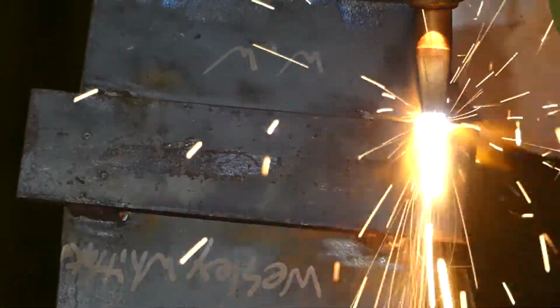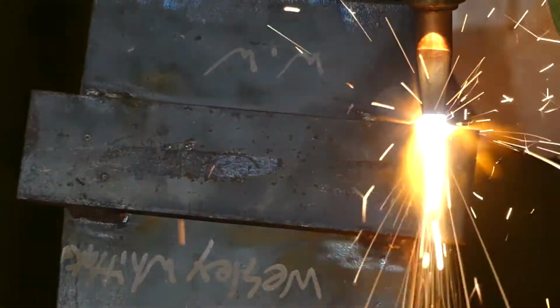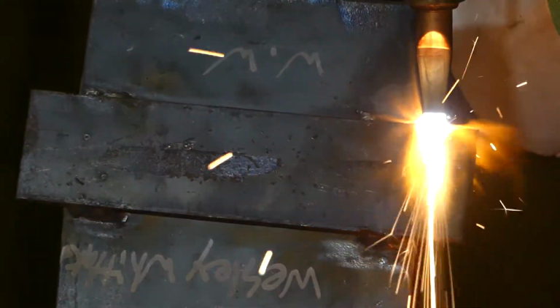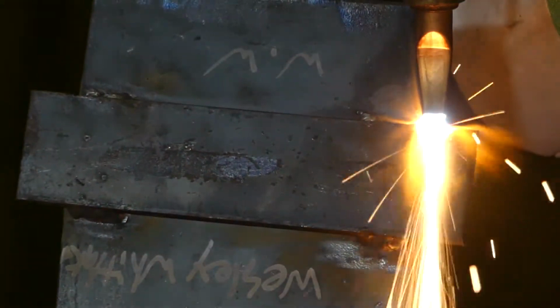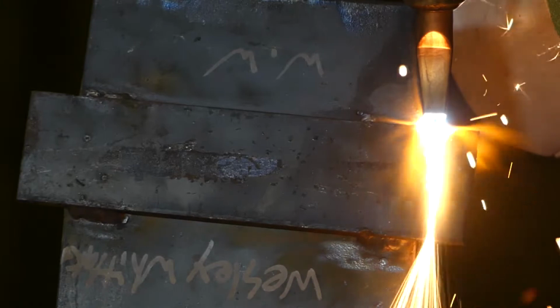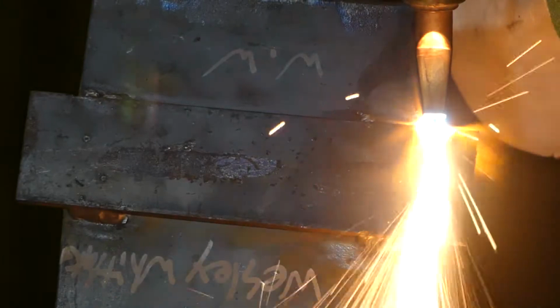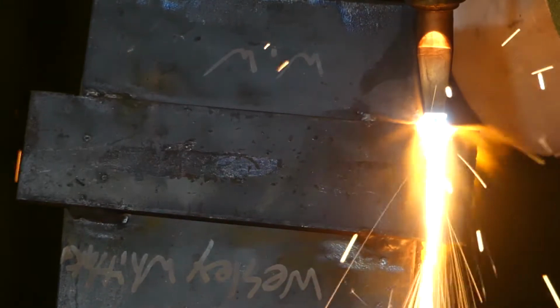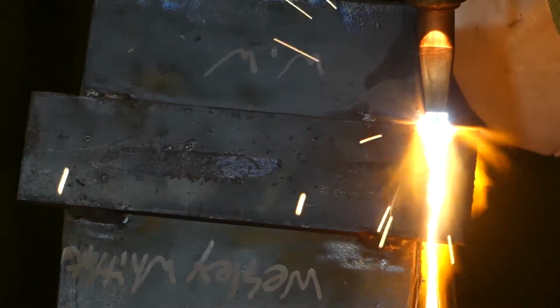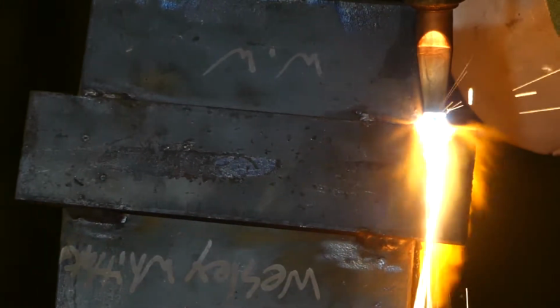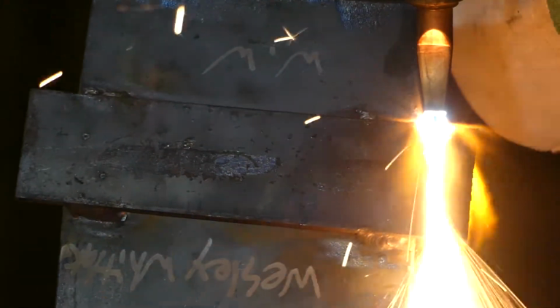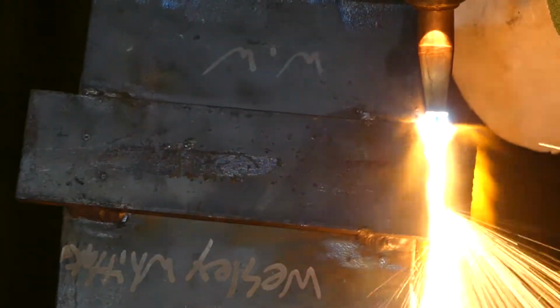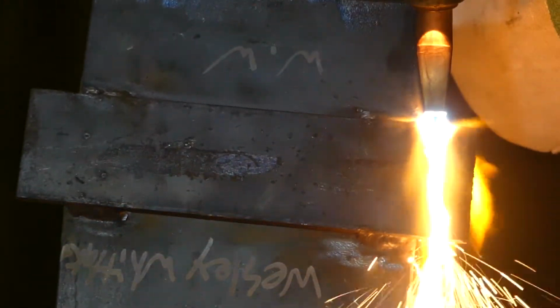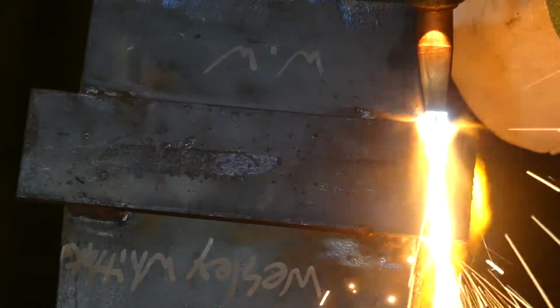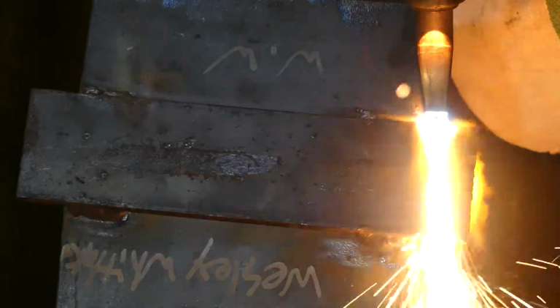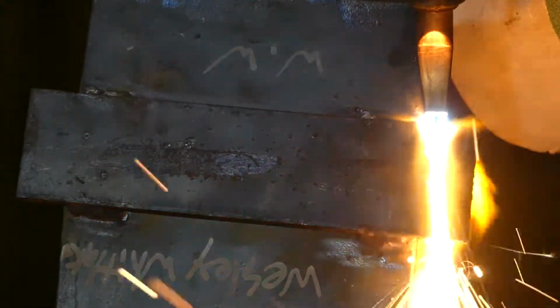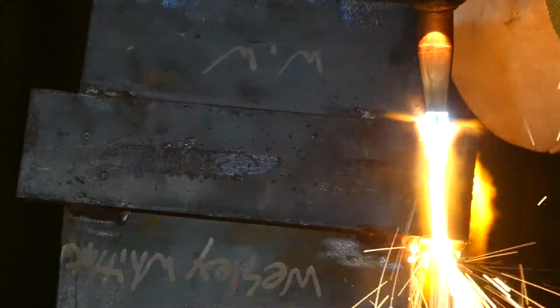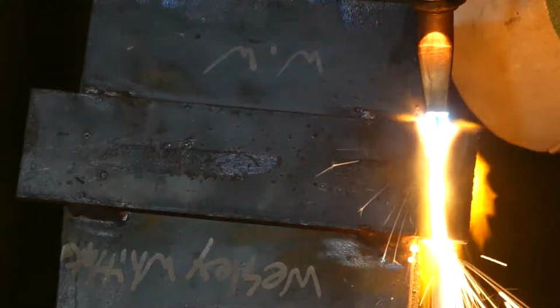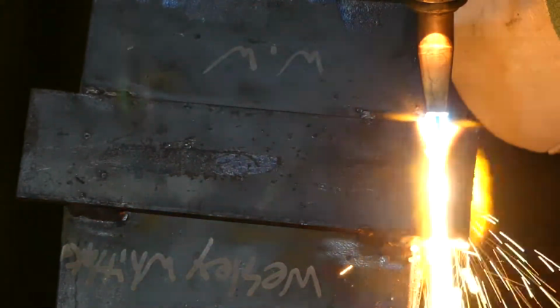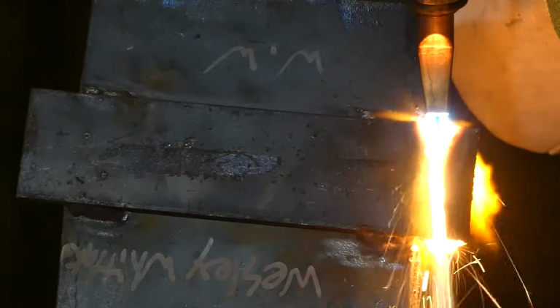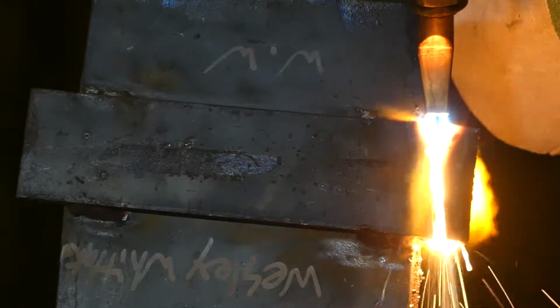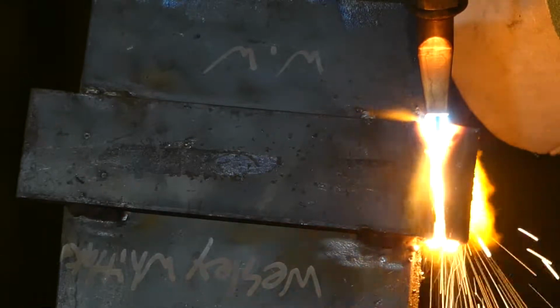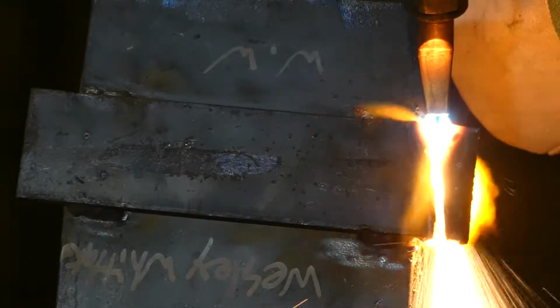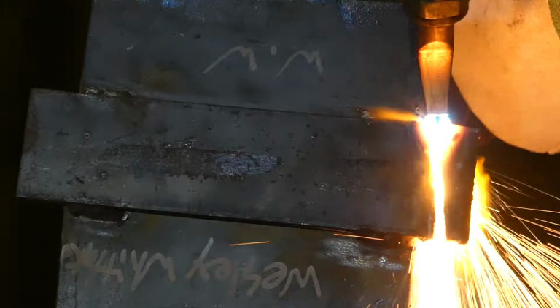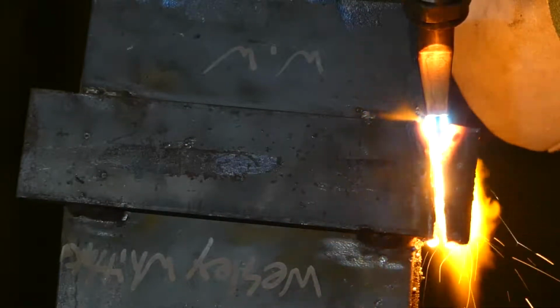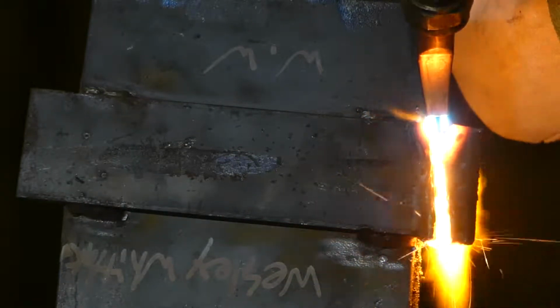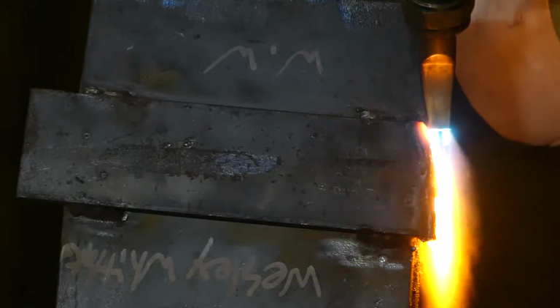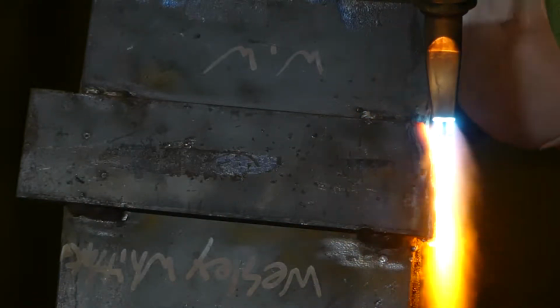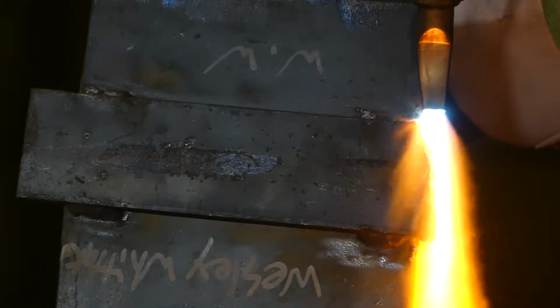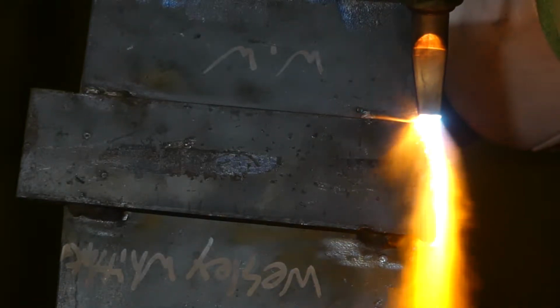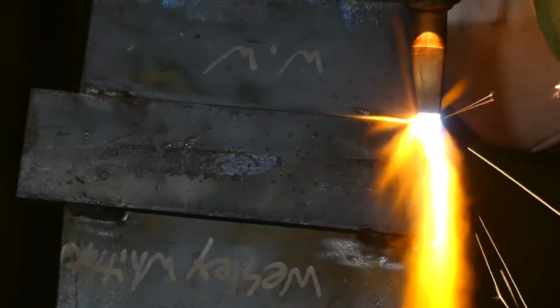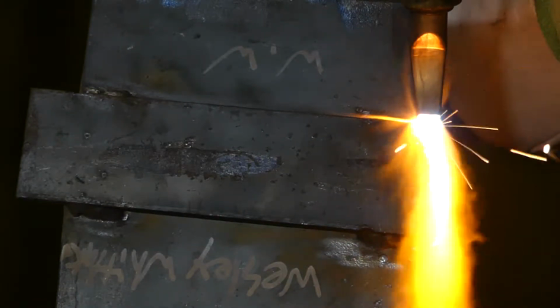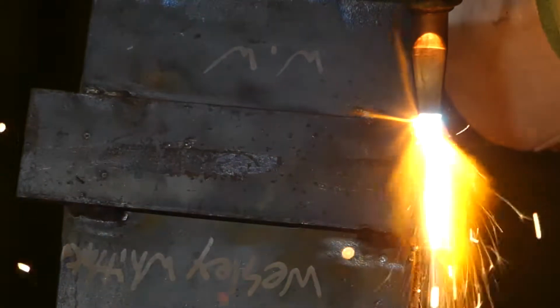Slowly rotate the torch up, leaving a flat on the plate. We're going to cut down to the tab off the end. Now we're going to start to wash cut.